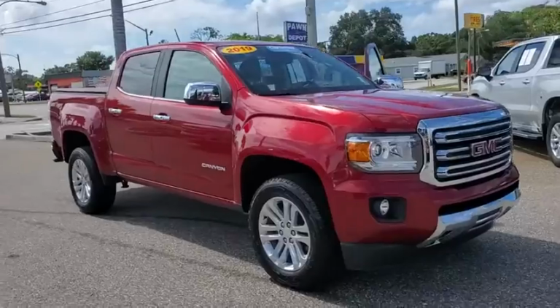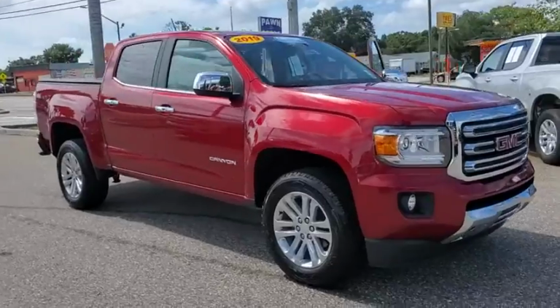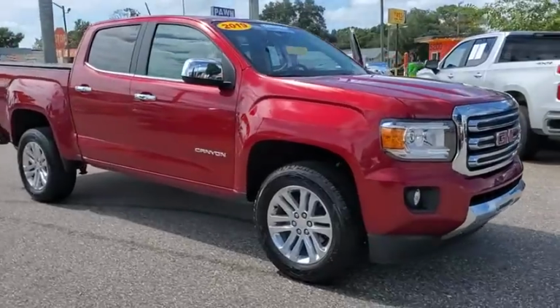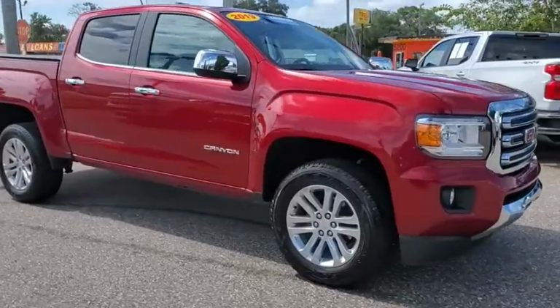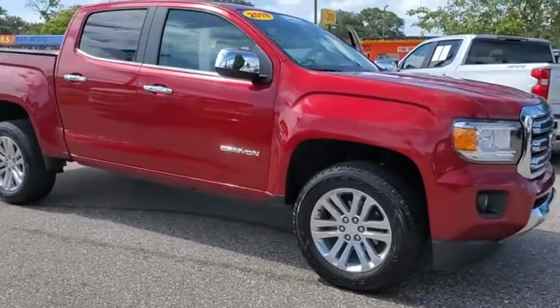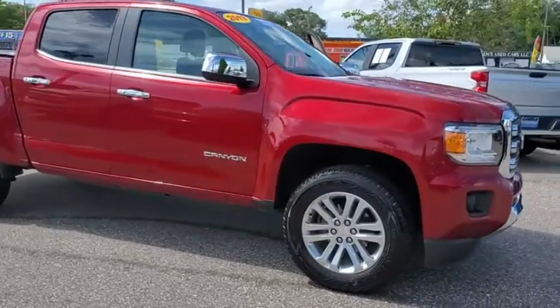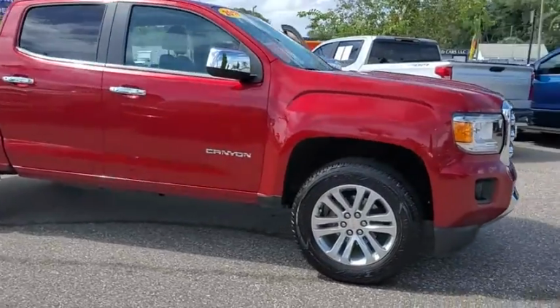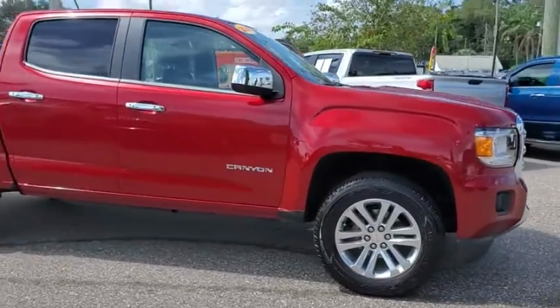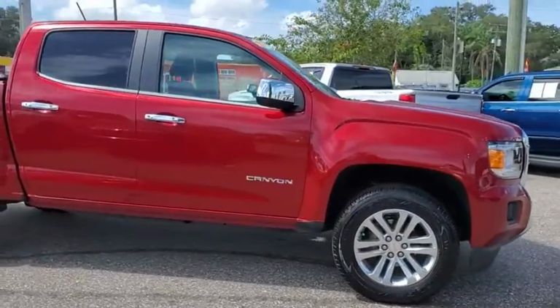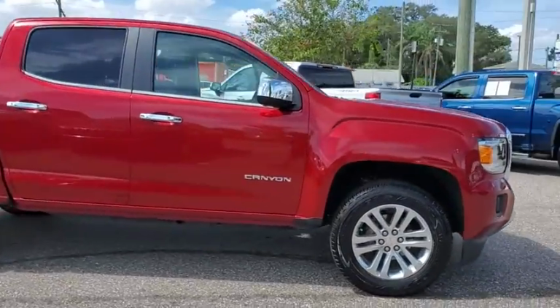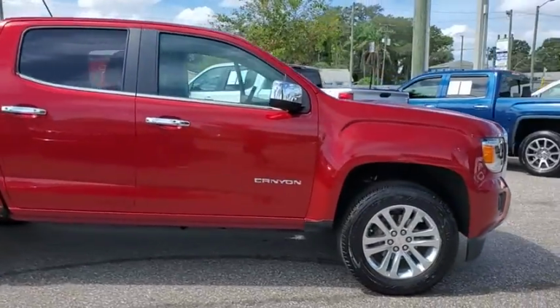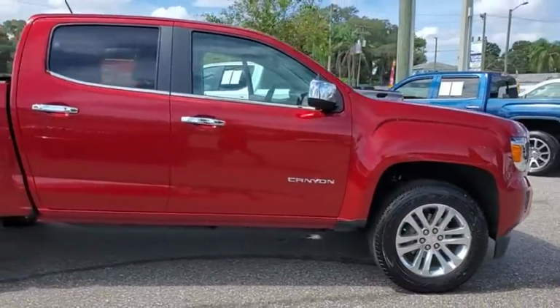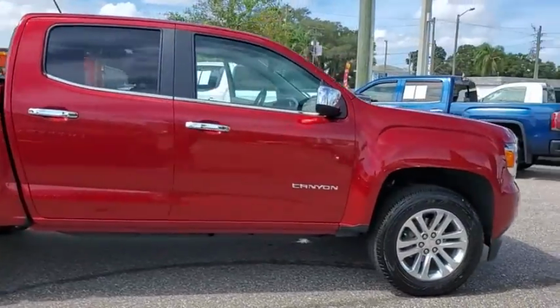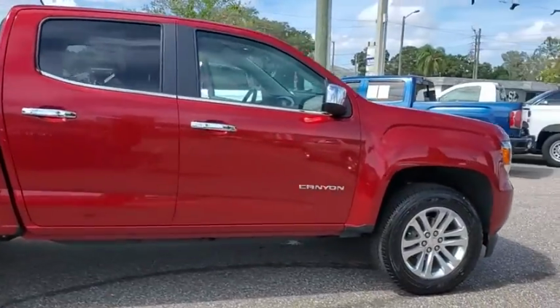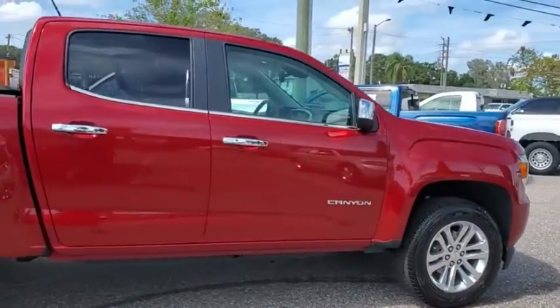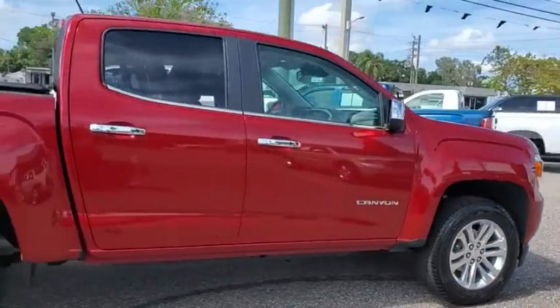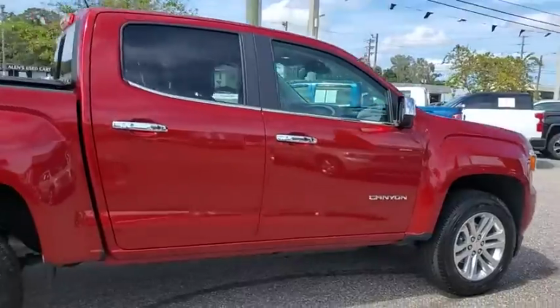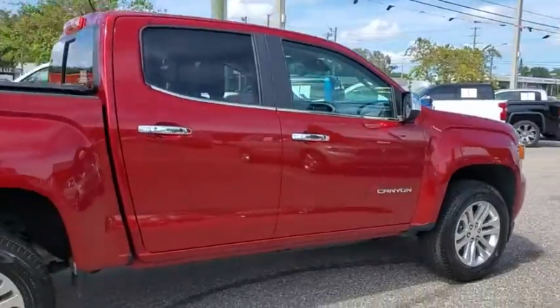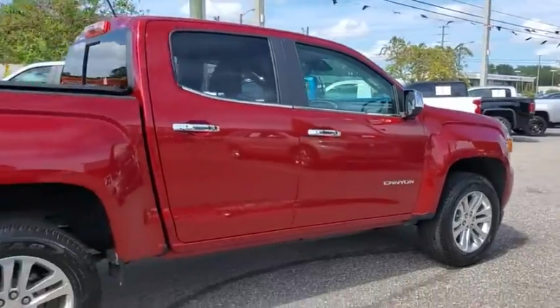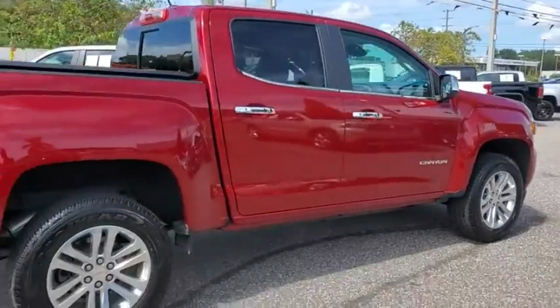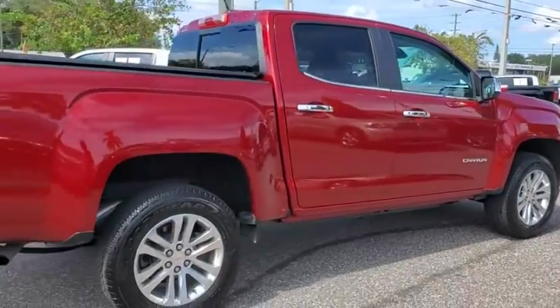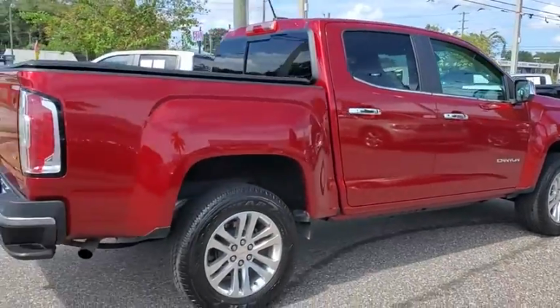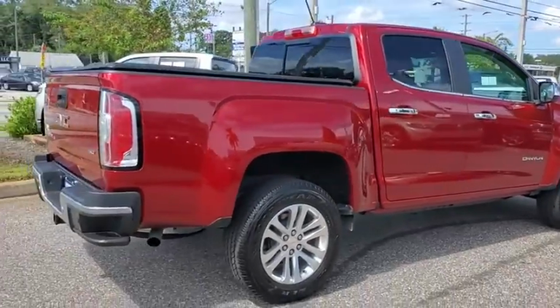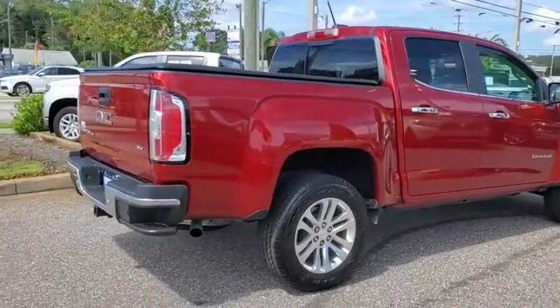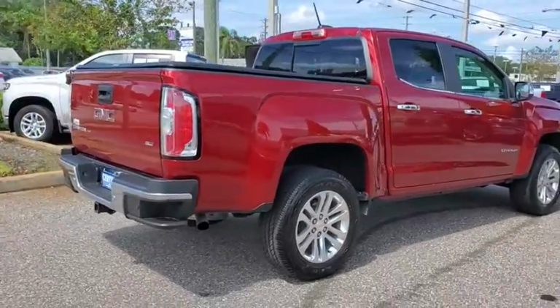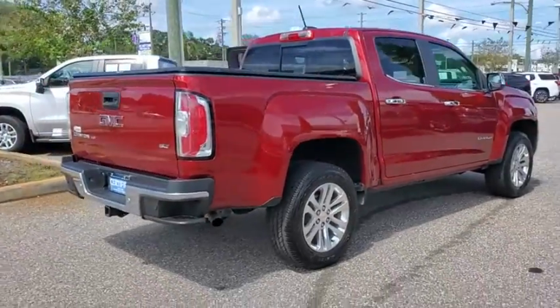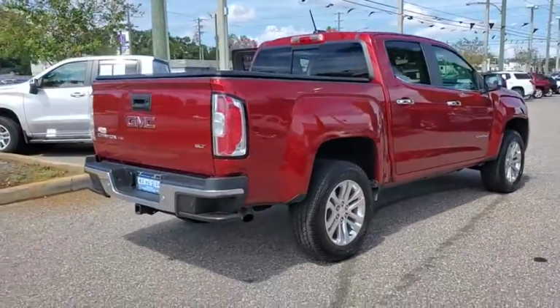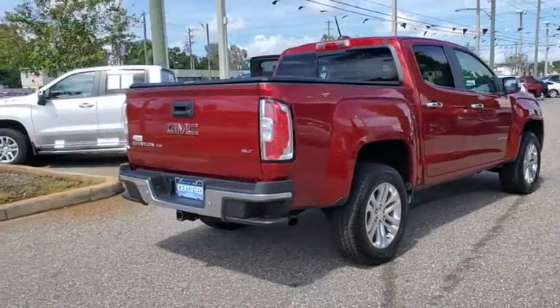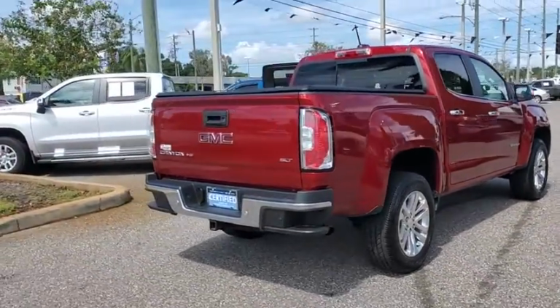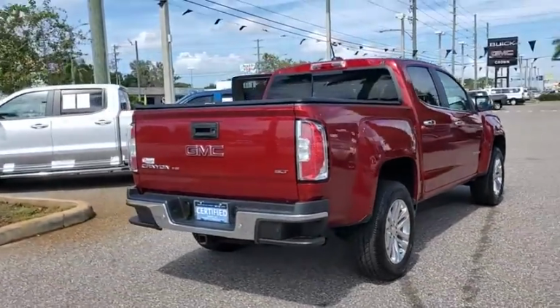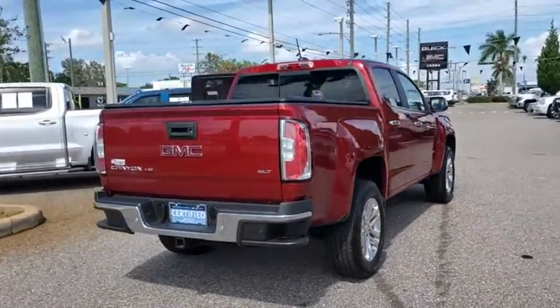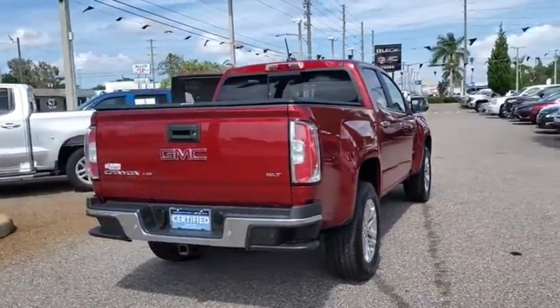Come test drive the 2019 GMC Canyon. With one of the most powerful standard four-cylinder engines in the class, the Canyon lets you enjoy 18-city.